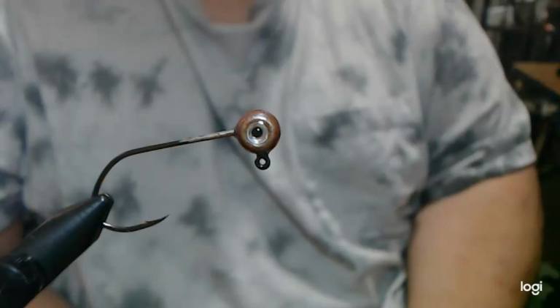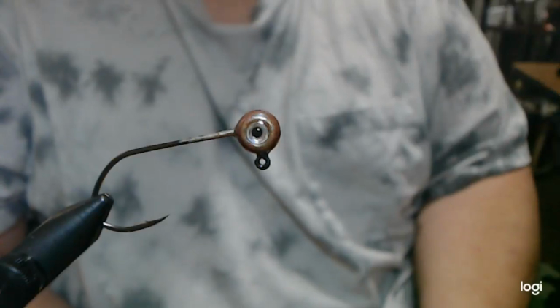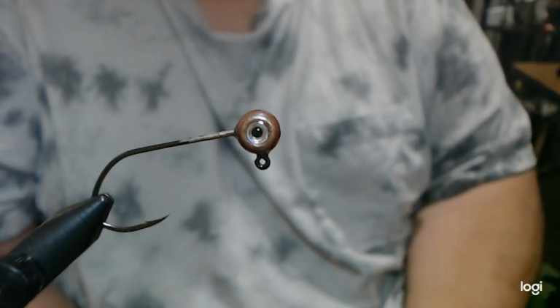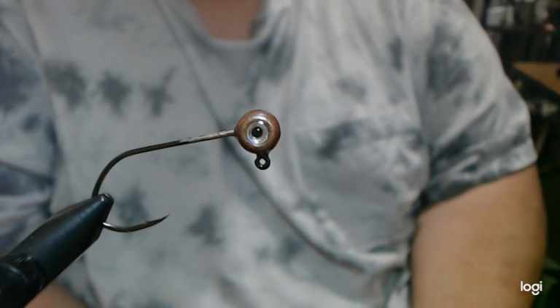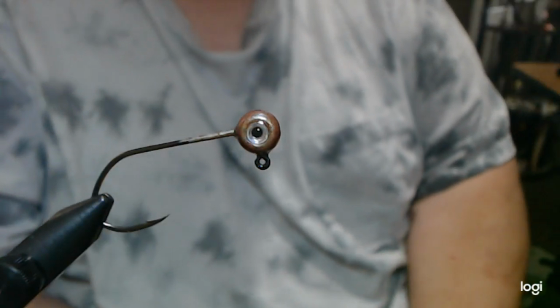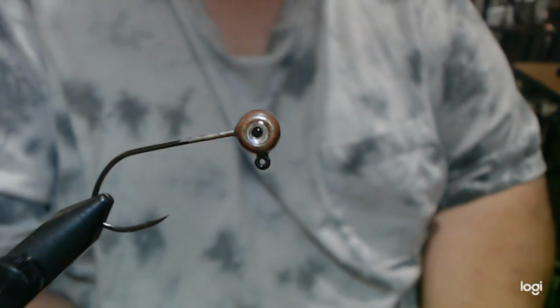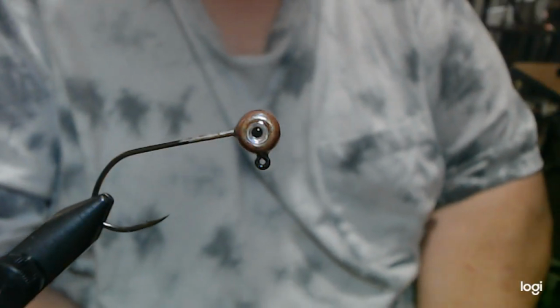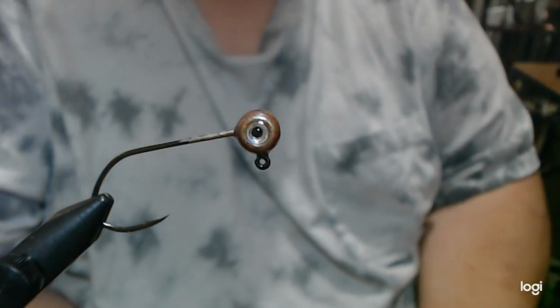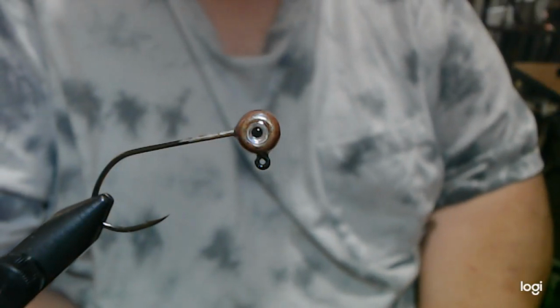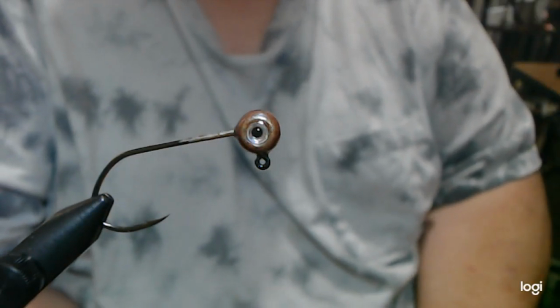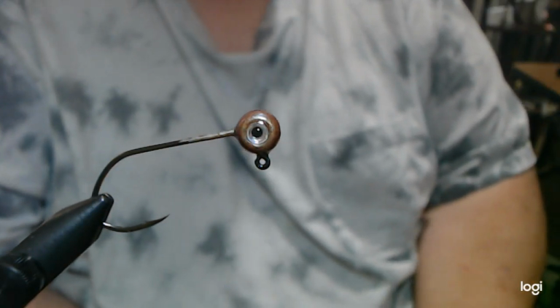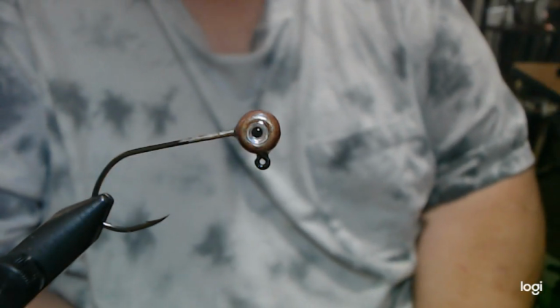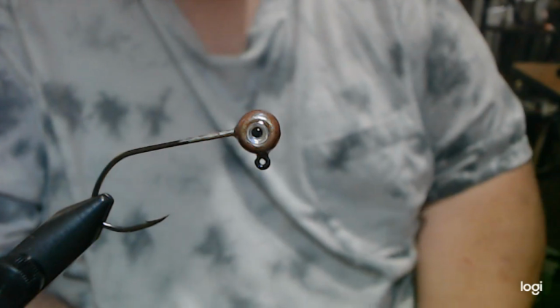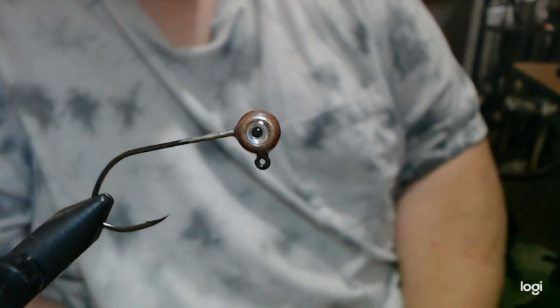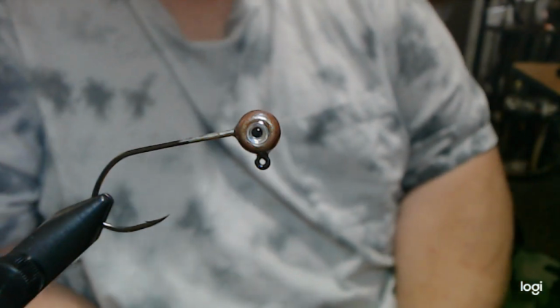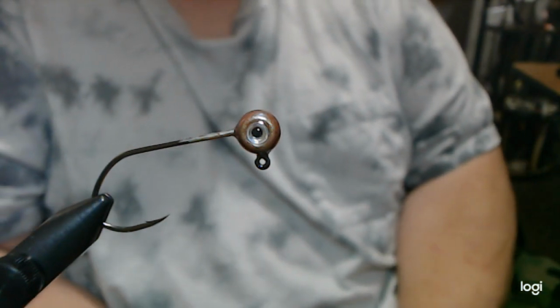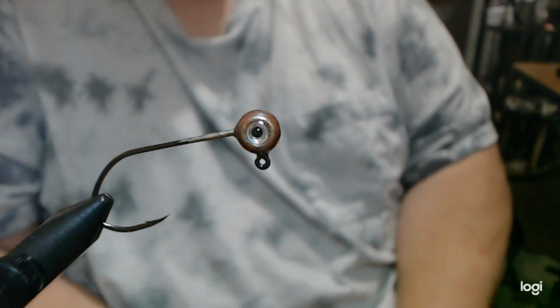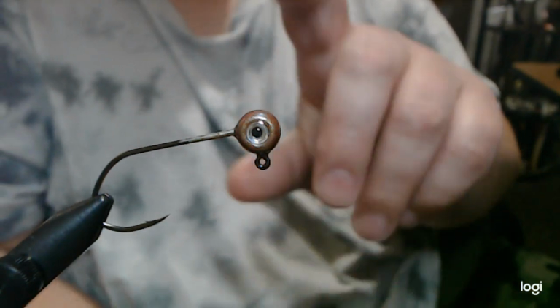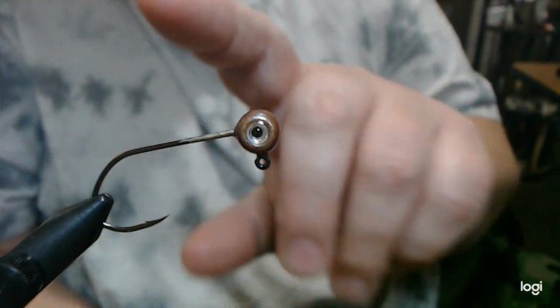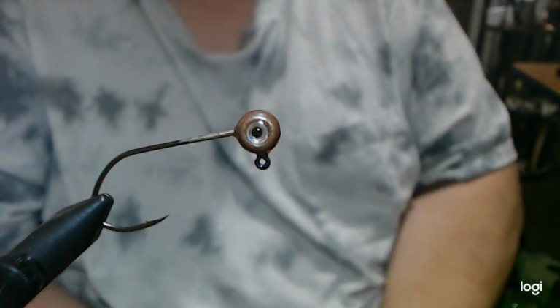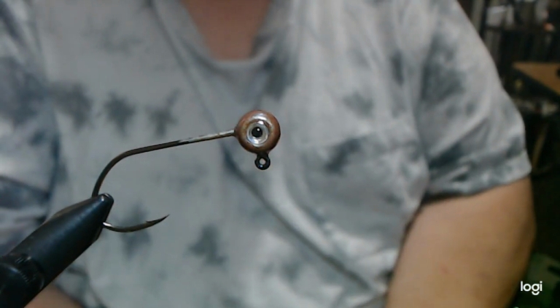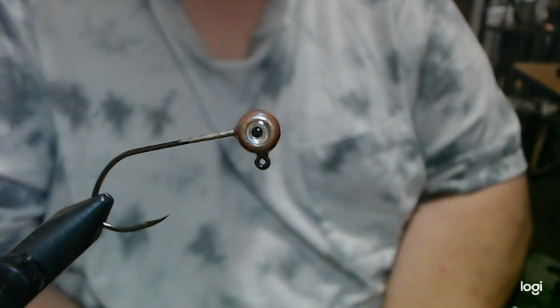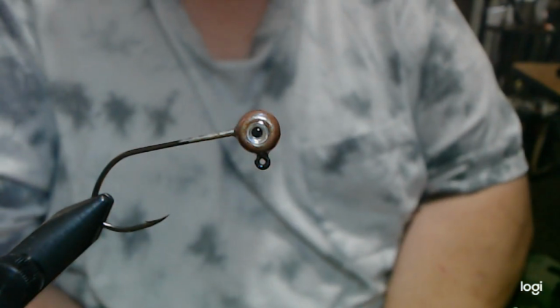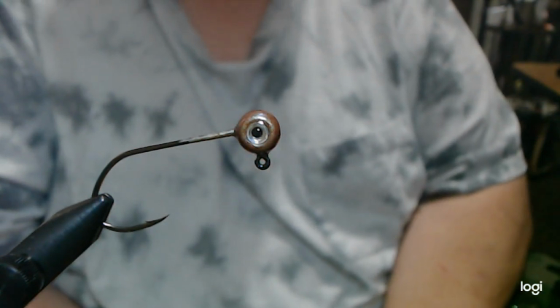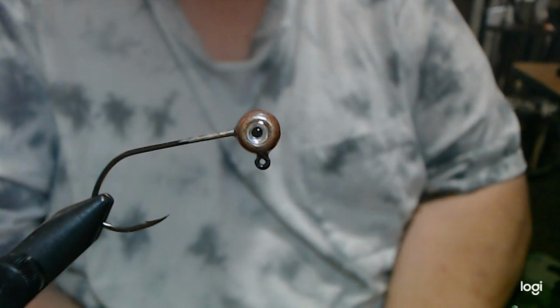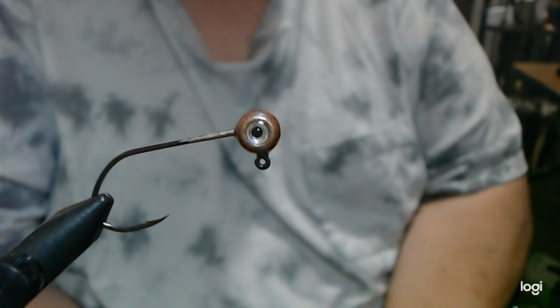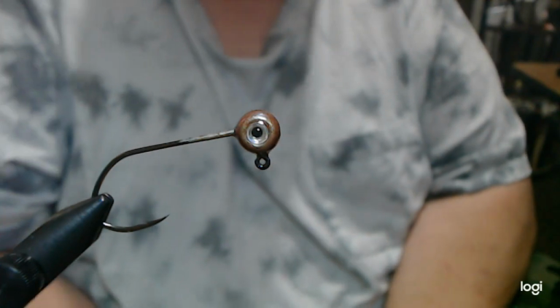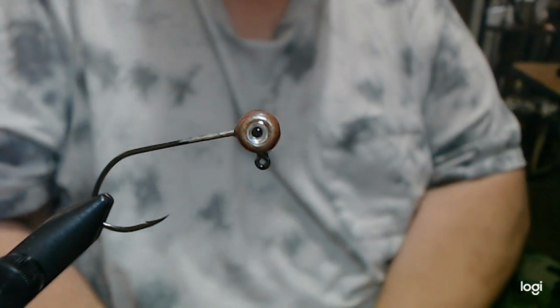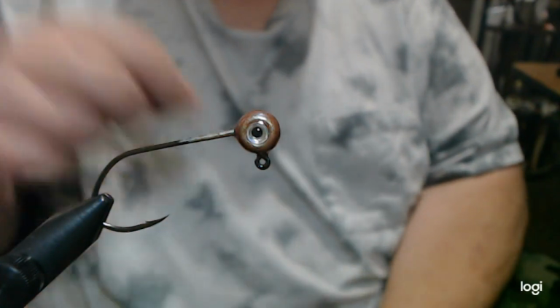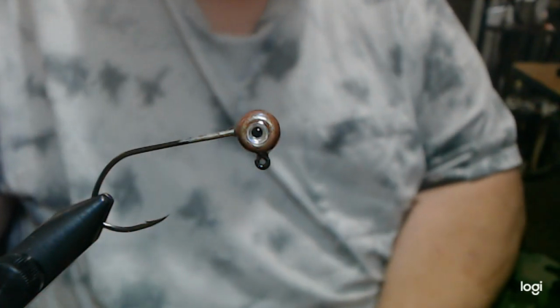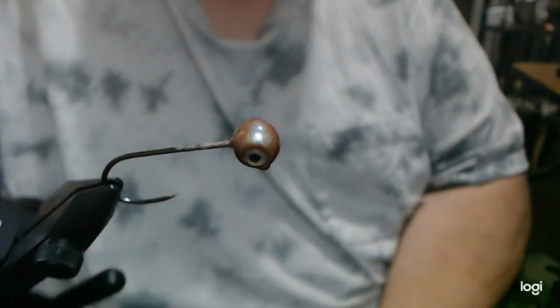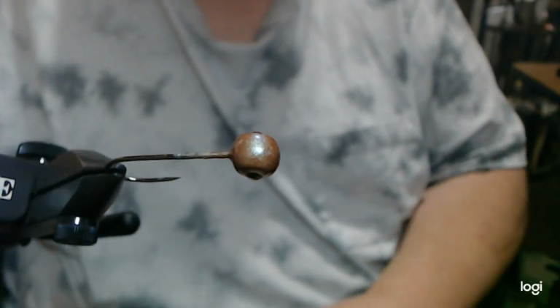Hey everyone, we're going to do a River Smalley Minnow today. In the vise, we have a 1.8 ounce freestyle head. The color is Mossy Craw.